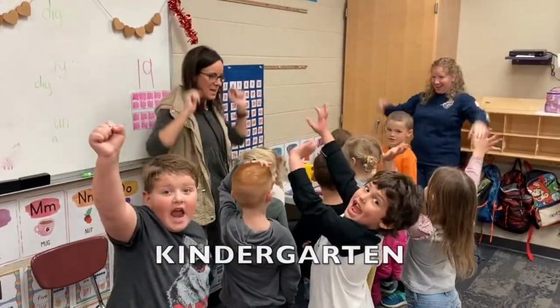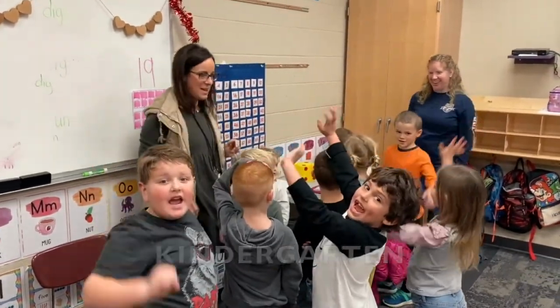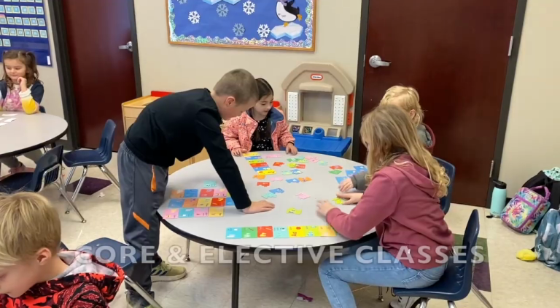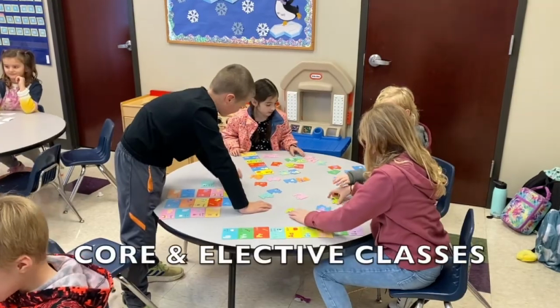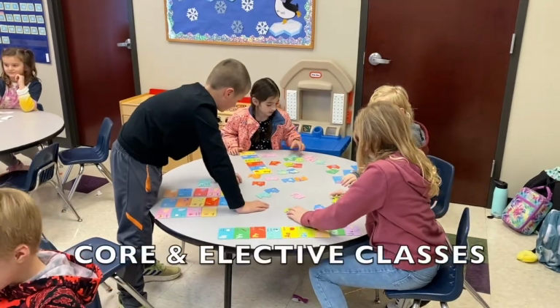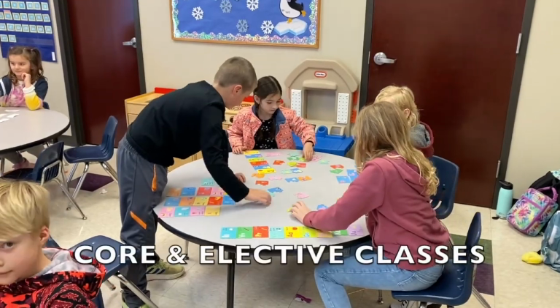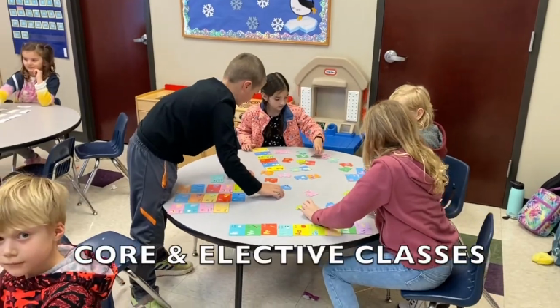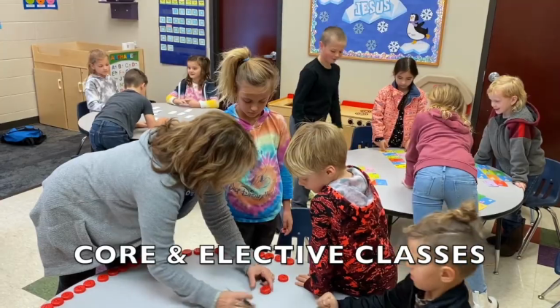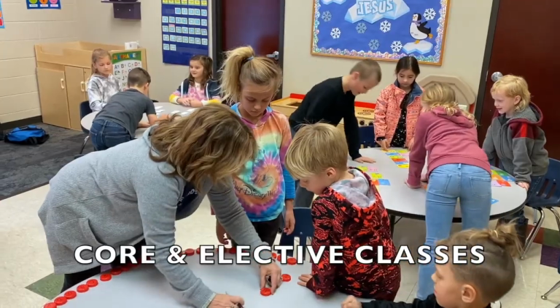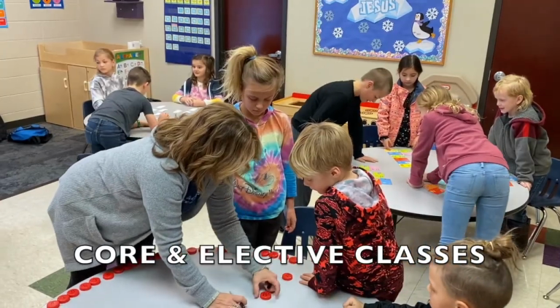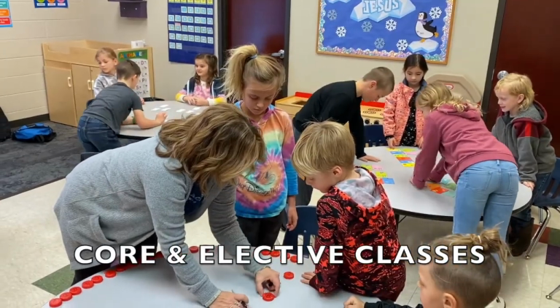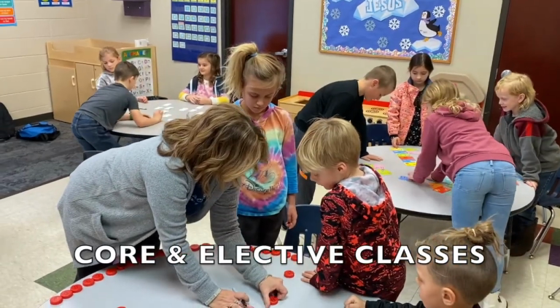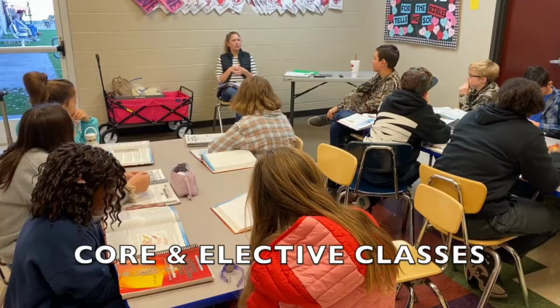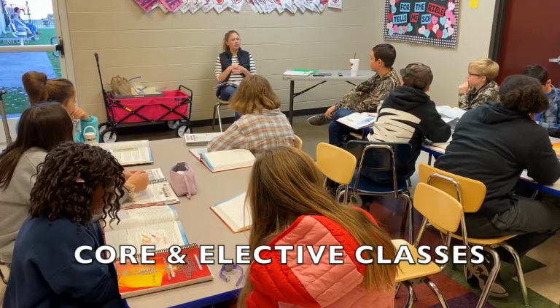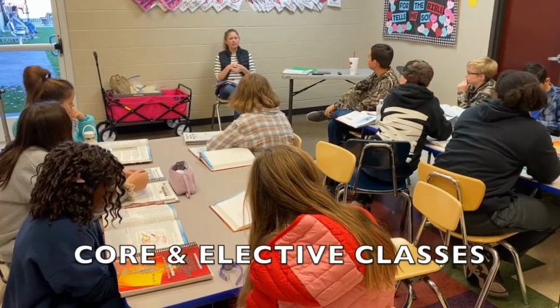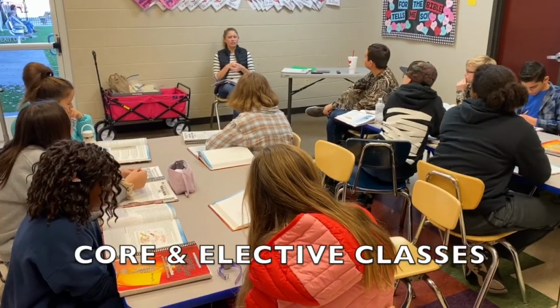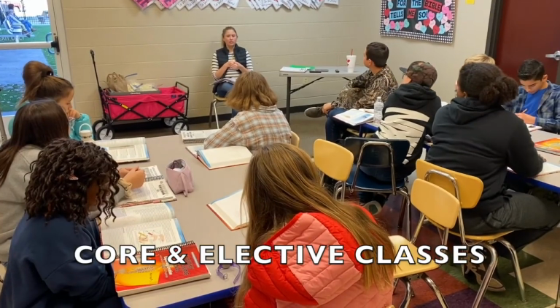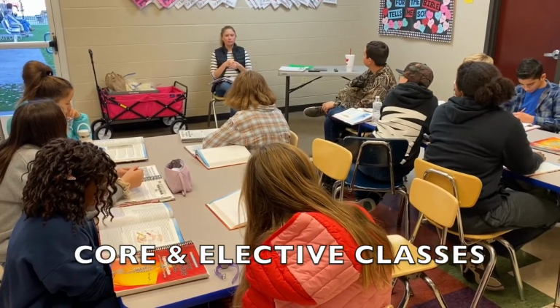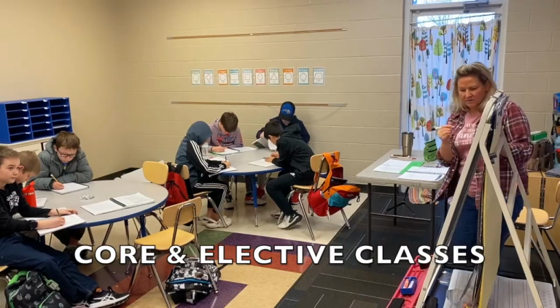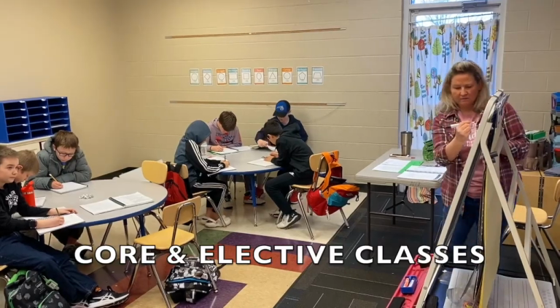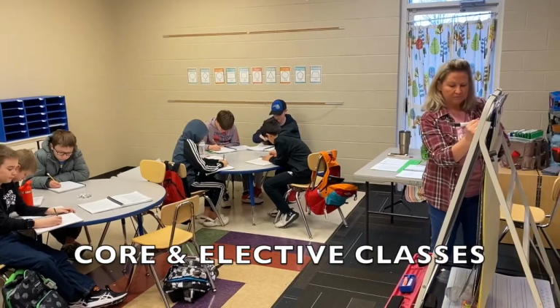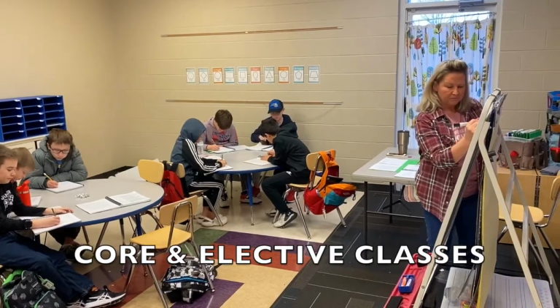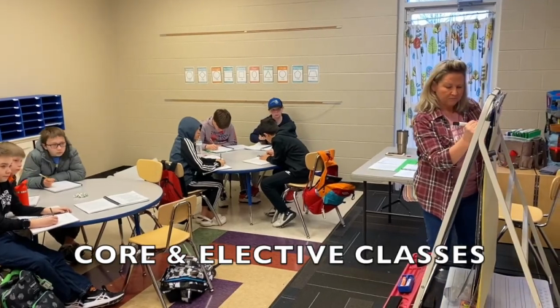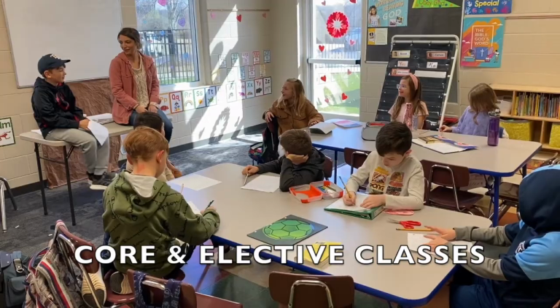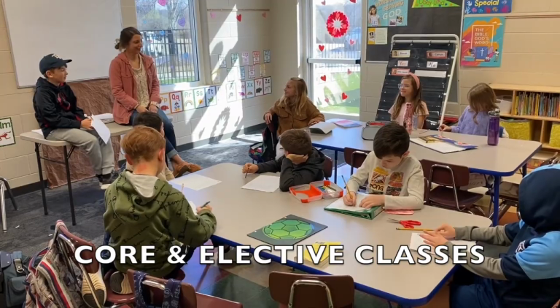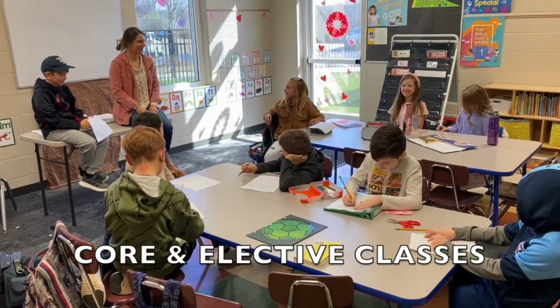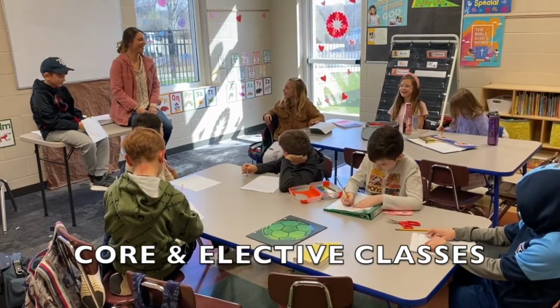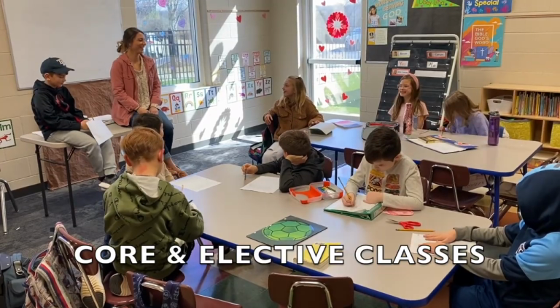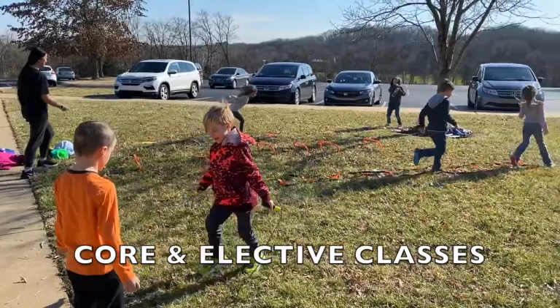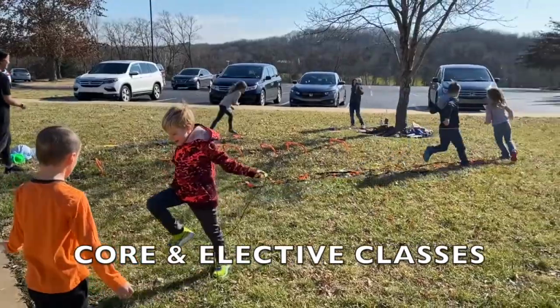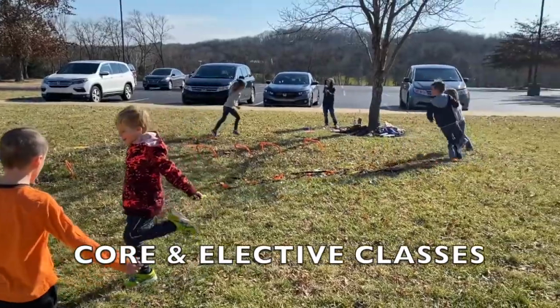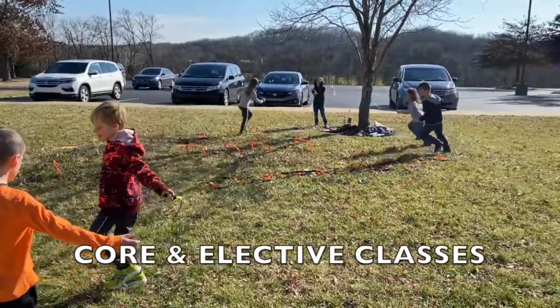For the elementary grades, we offer core classes like science, literature, reading, IEW, and history, as well as elective classes like PE and choir.